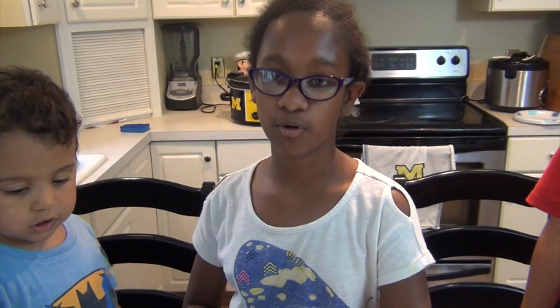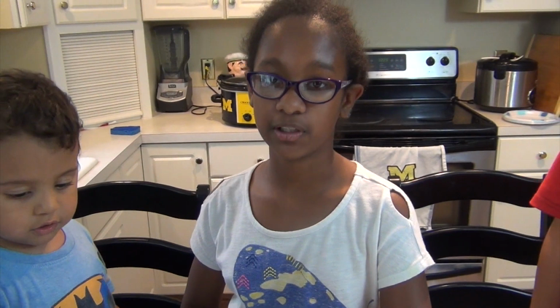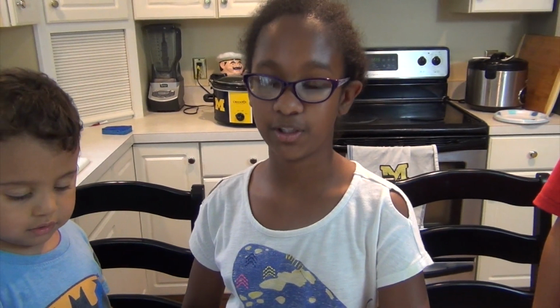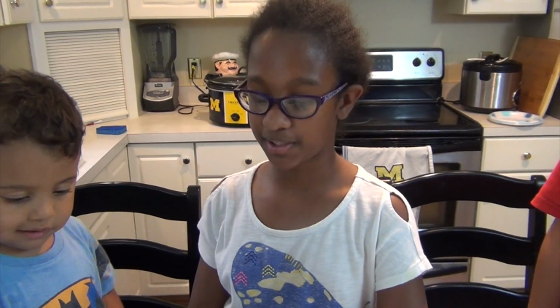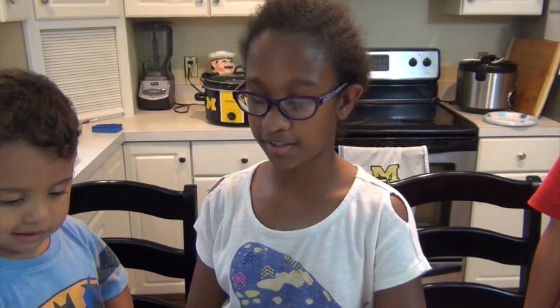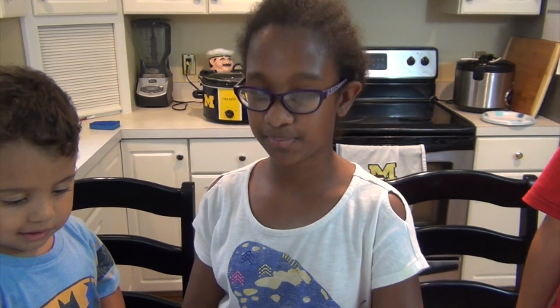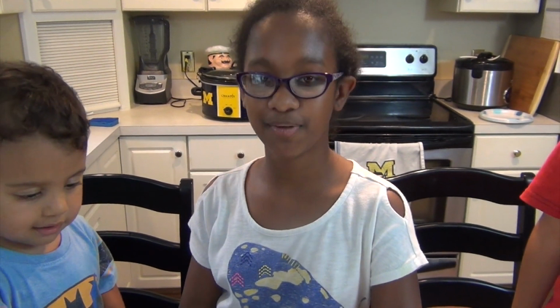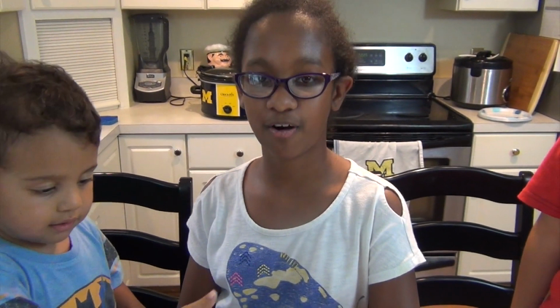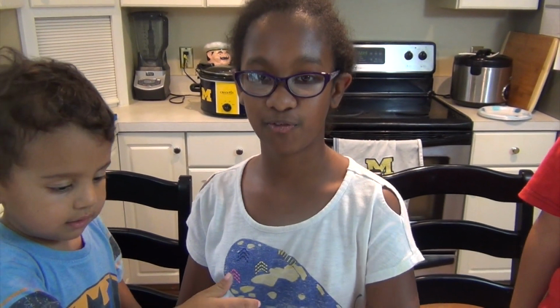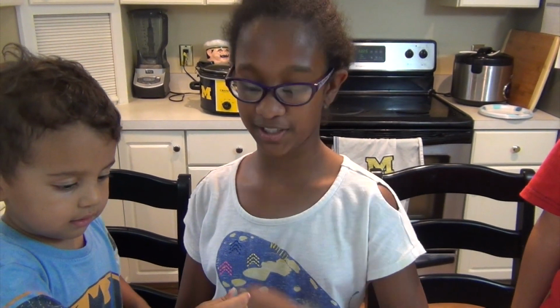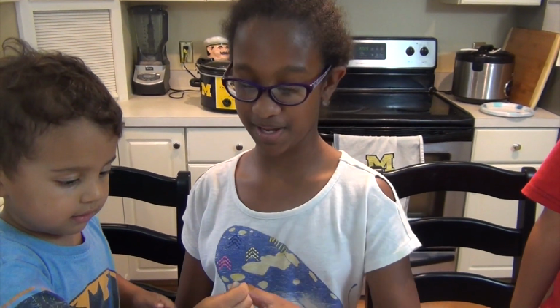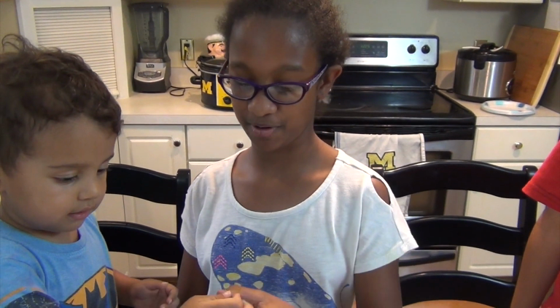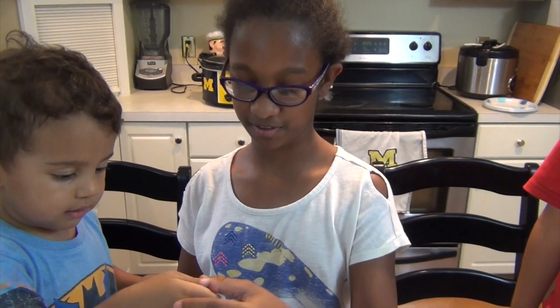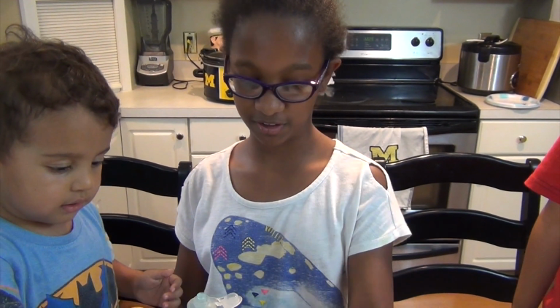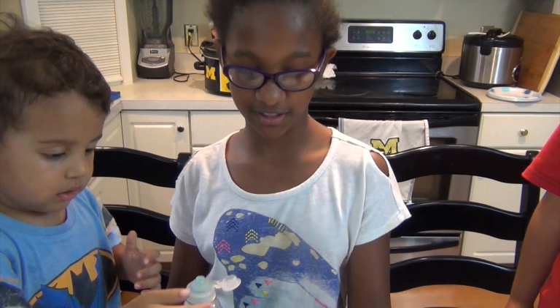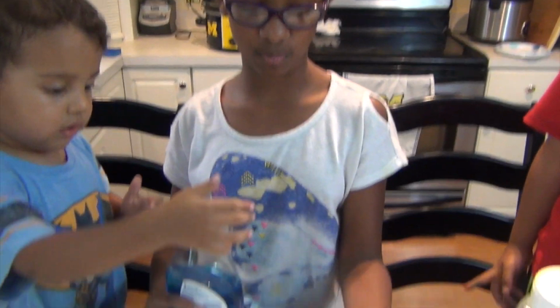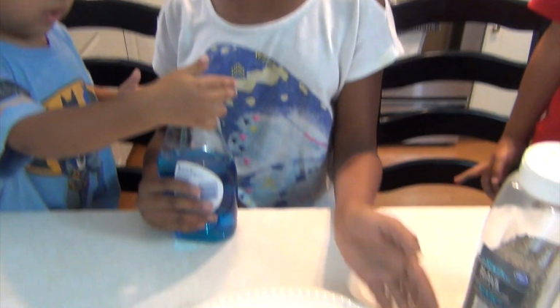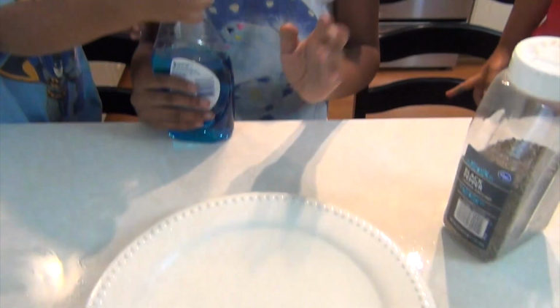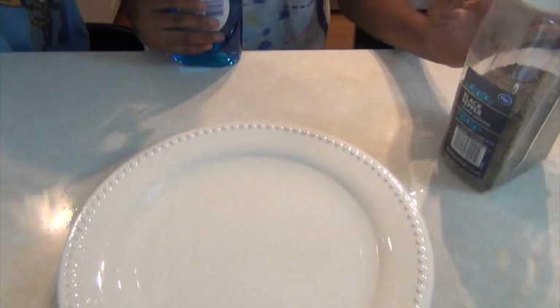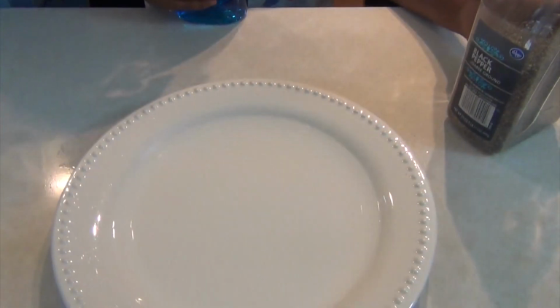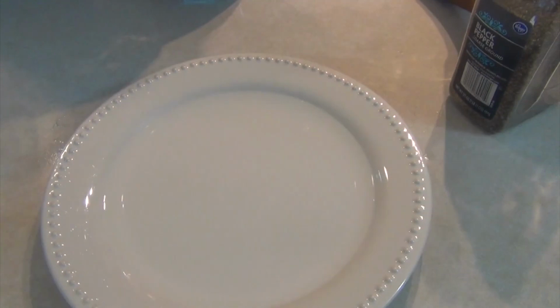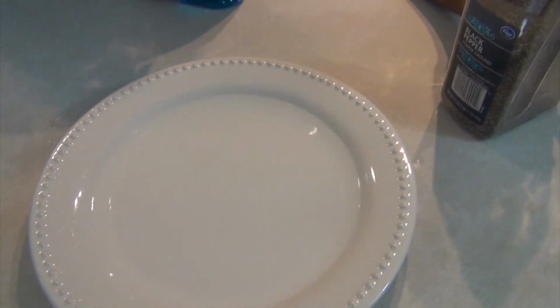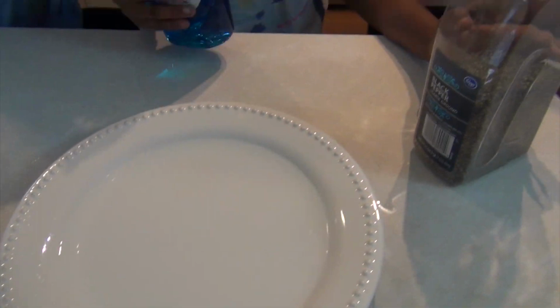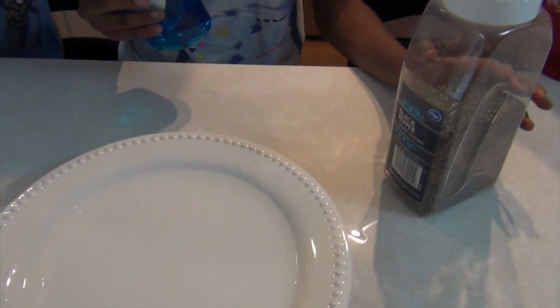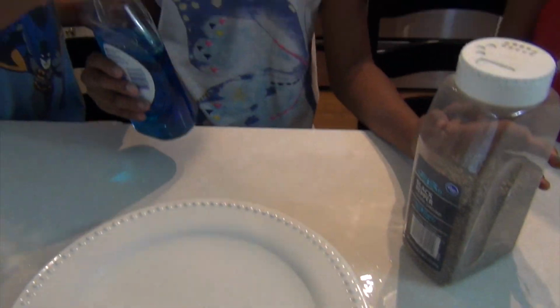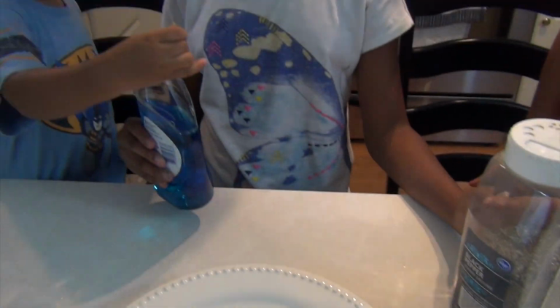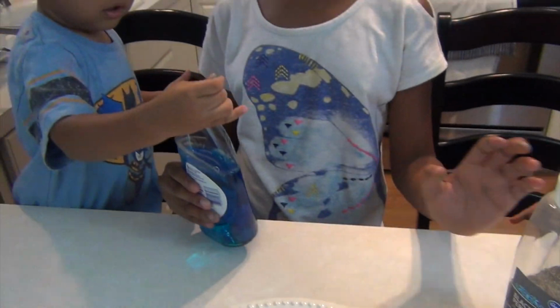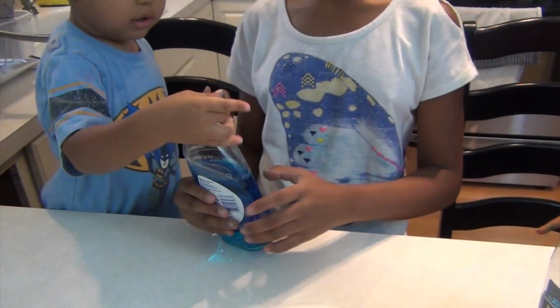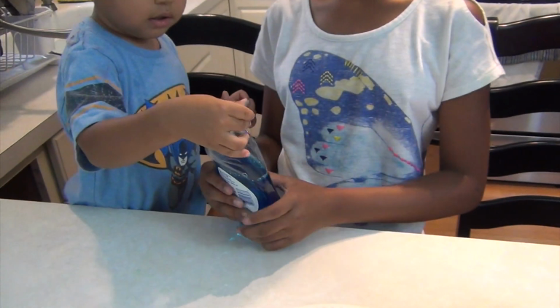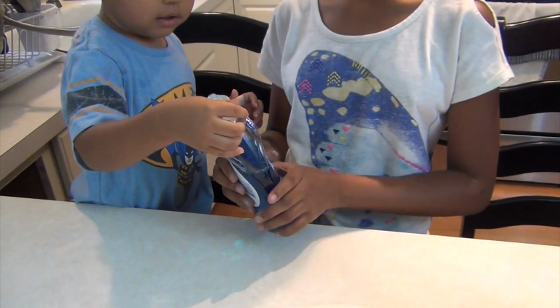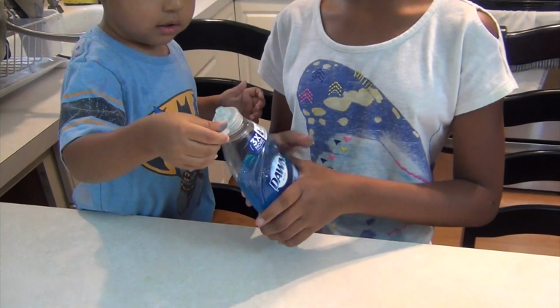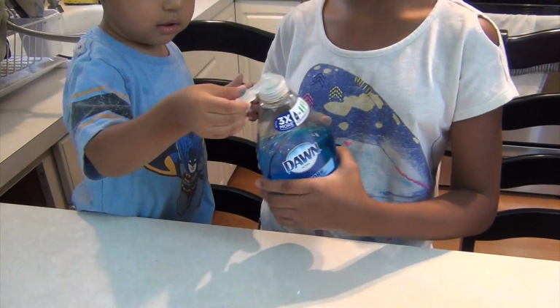We're going to be doing an experiment called avoiding pepper. You're going to need some water, some pepper, and dish soap.